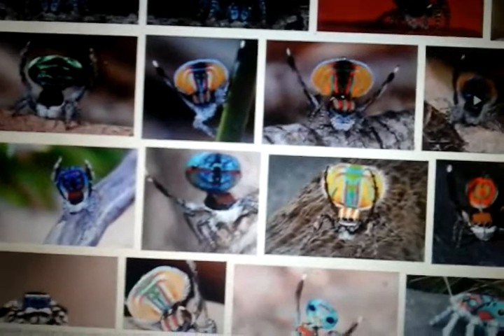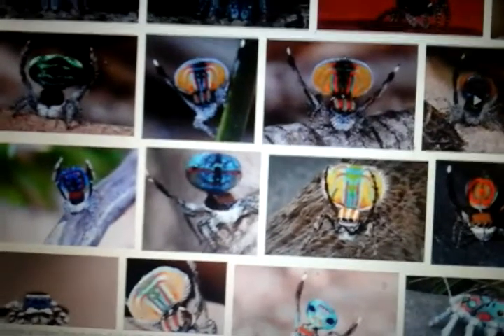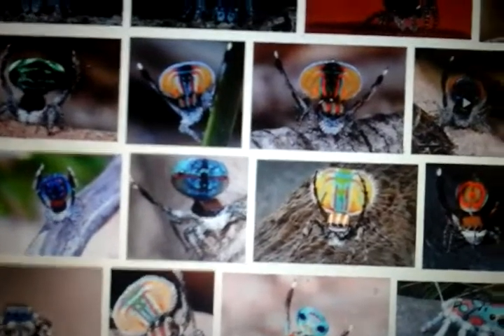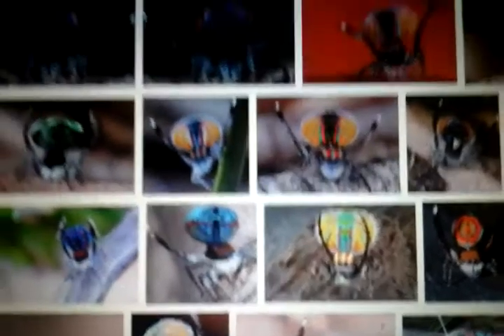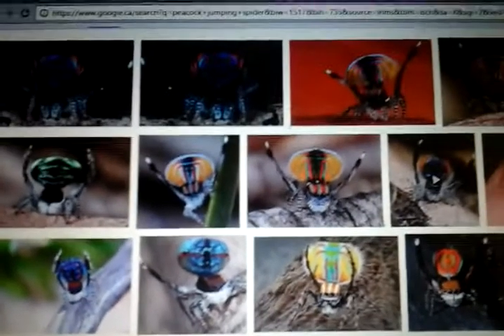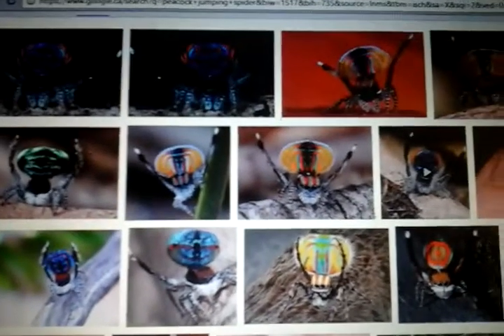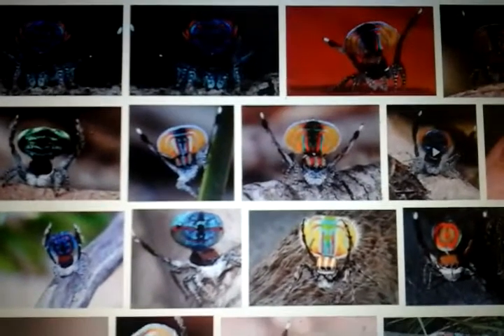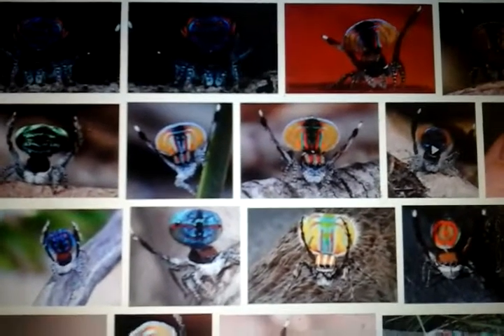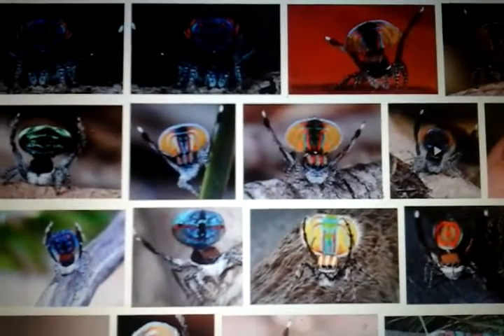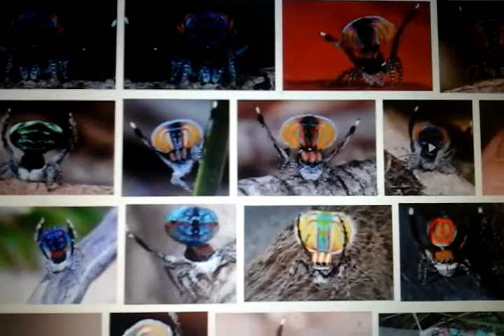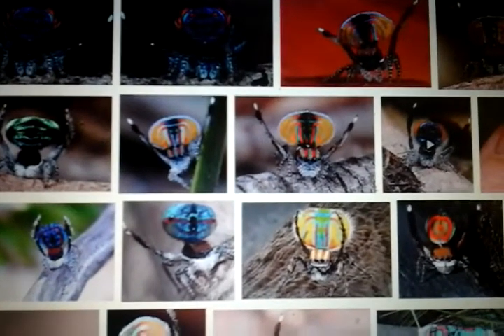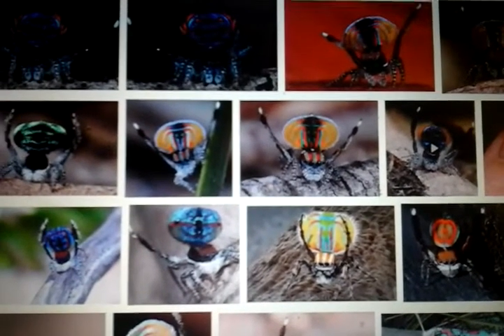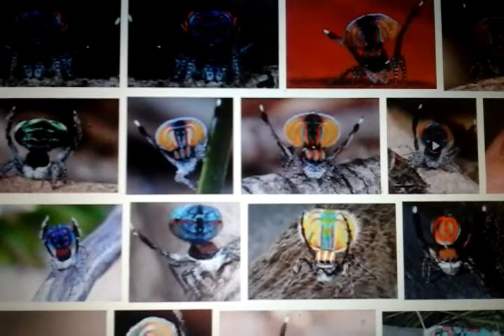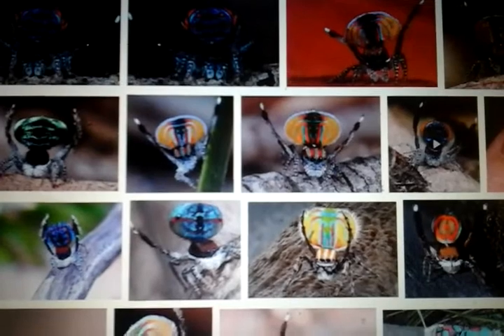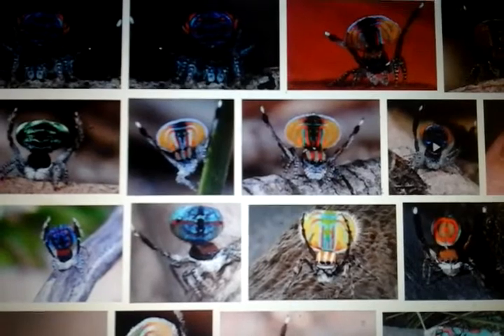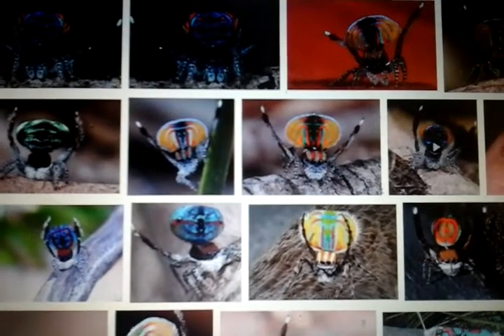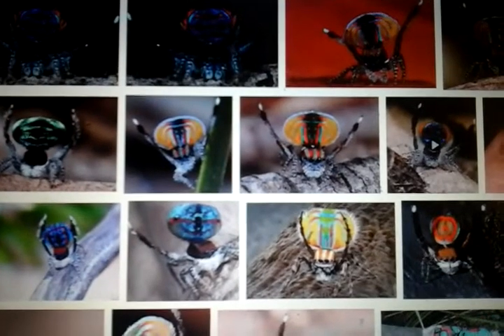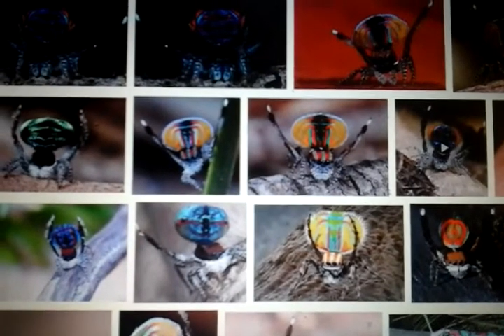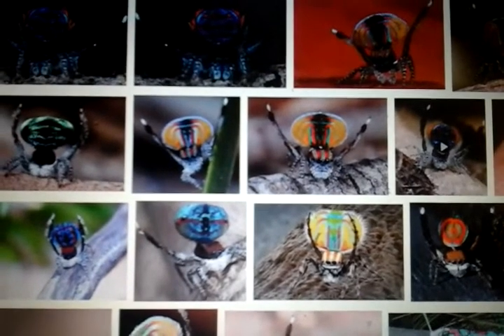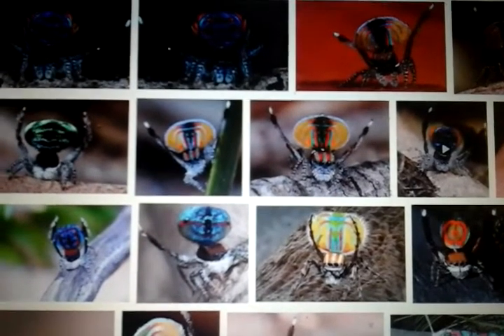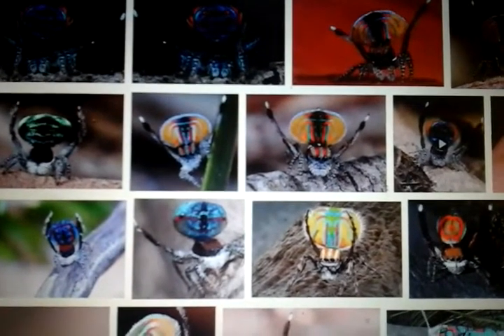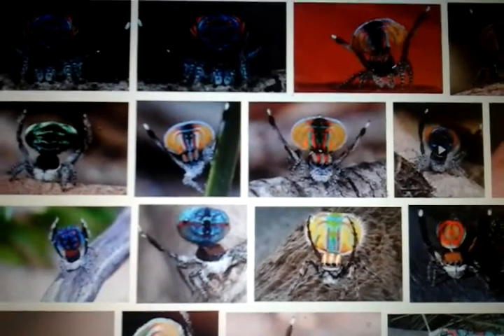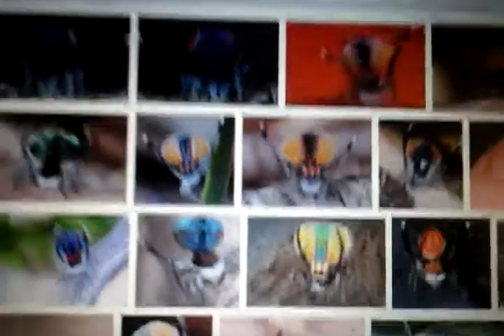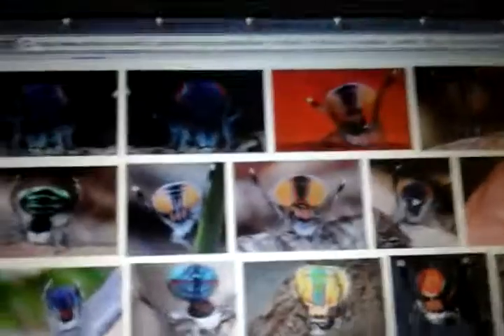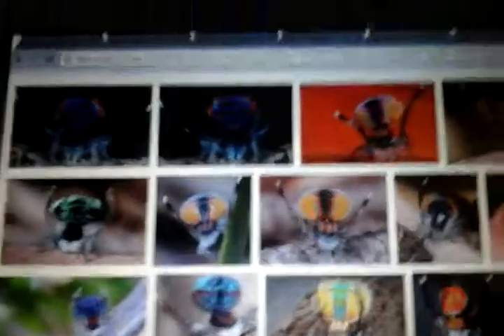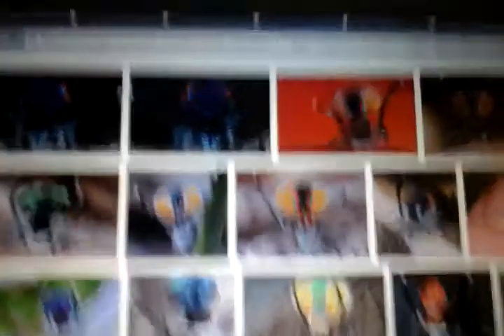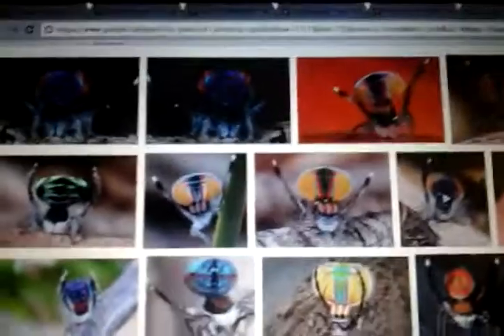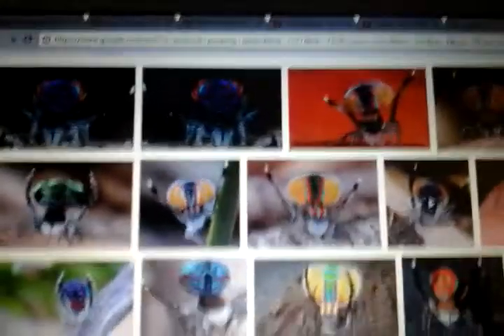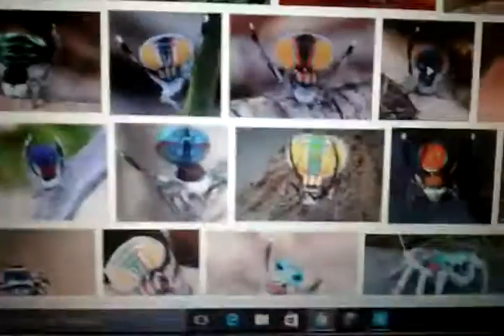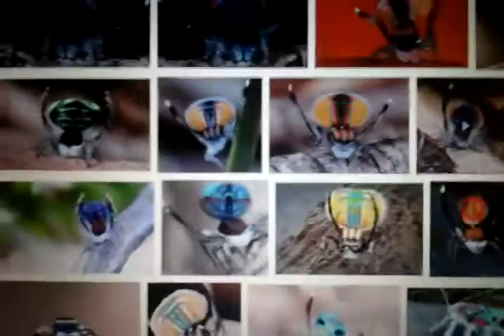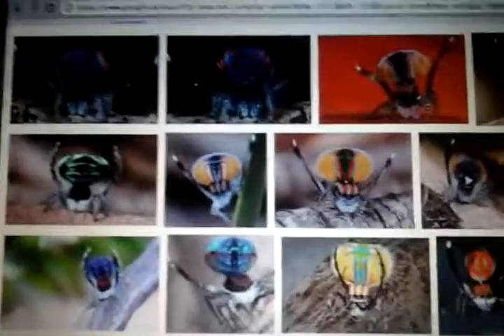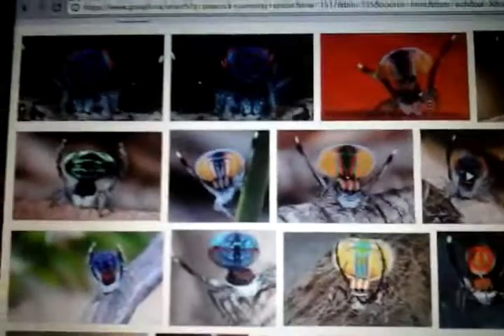Their length — they're pretty small, because their length is 3.5 to 6.5 millimeters in length, which is pretty short. Pretty small.